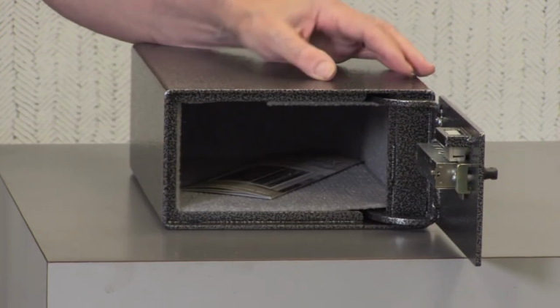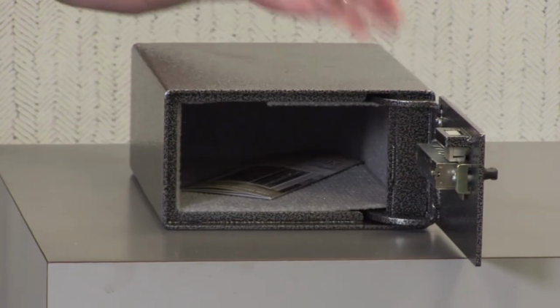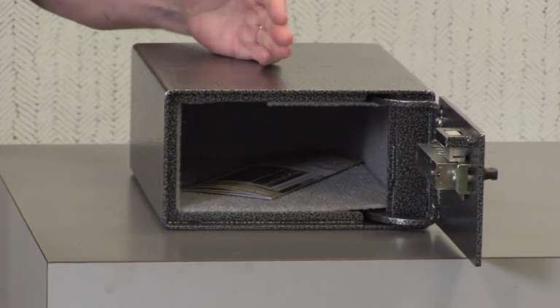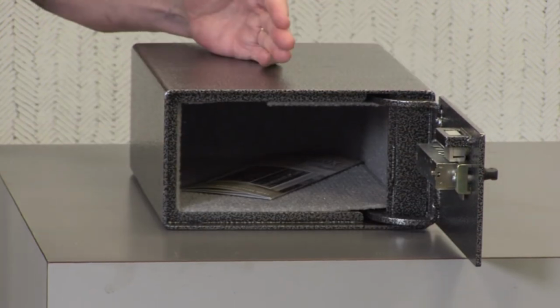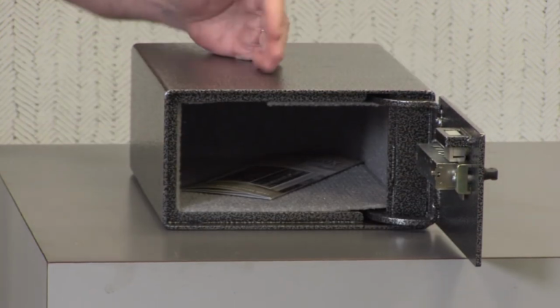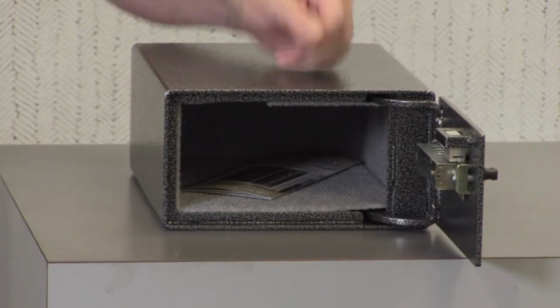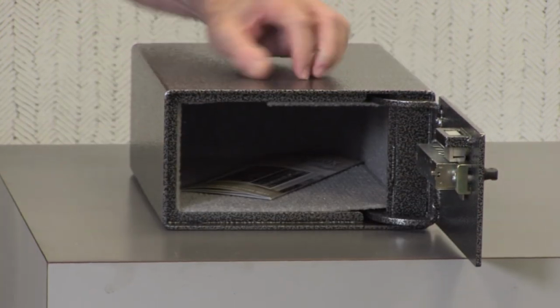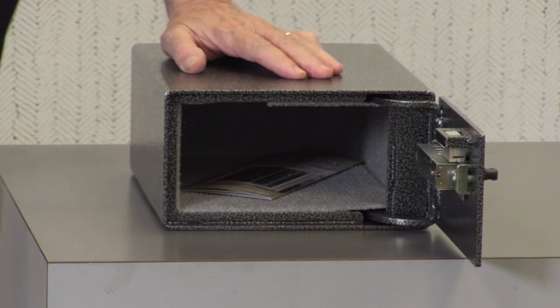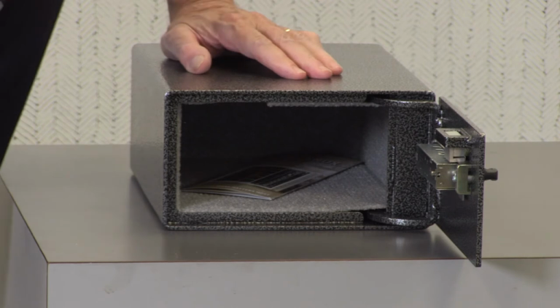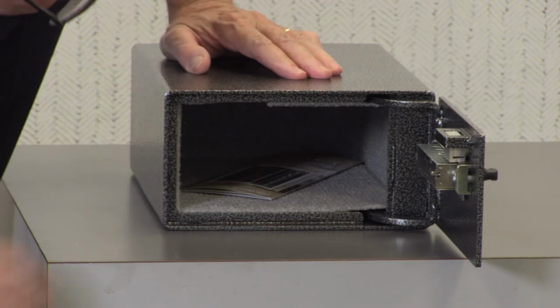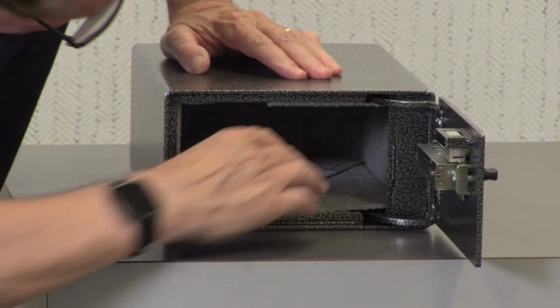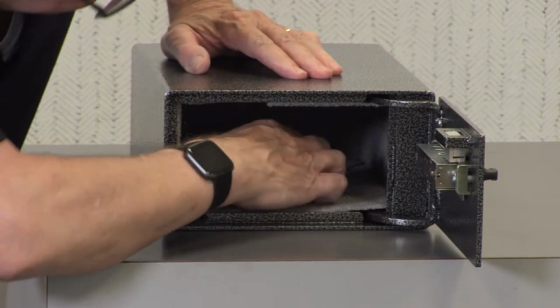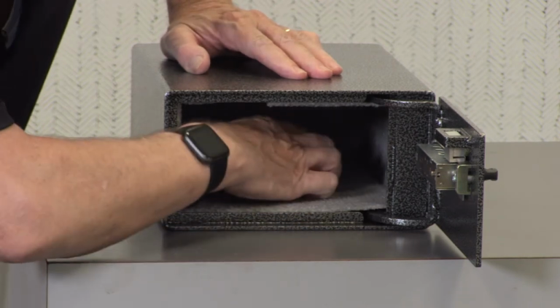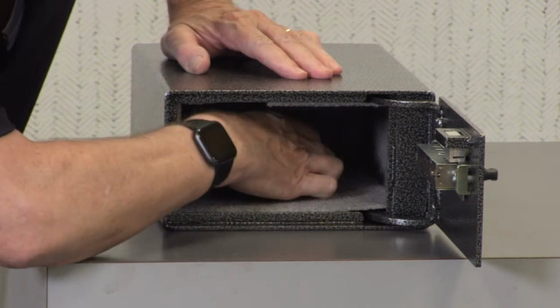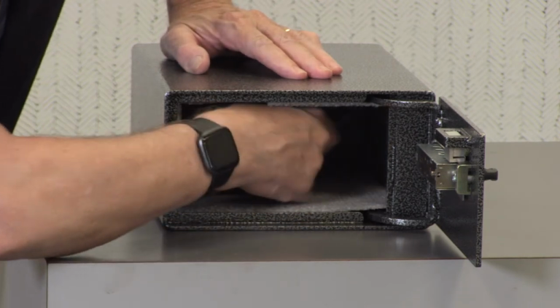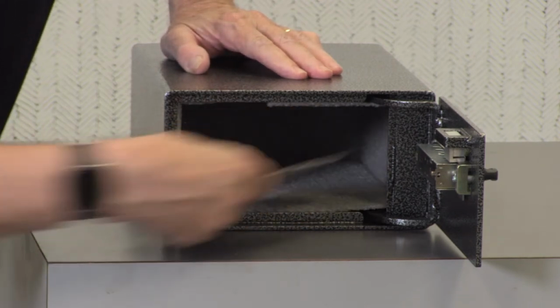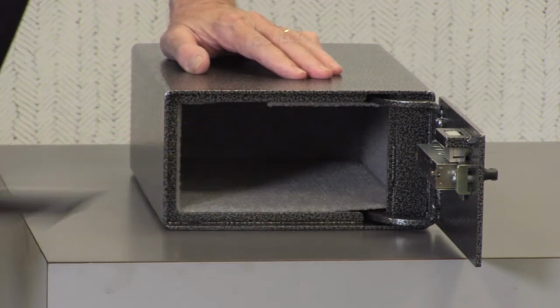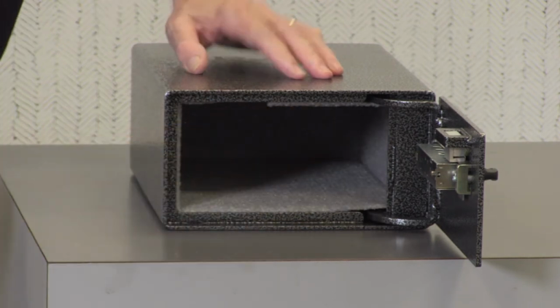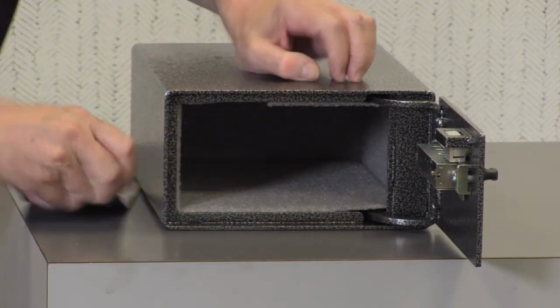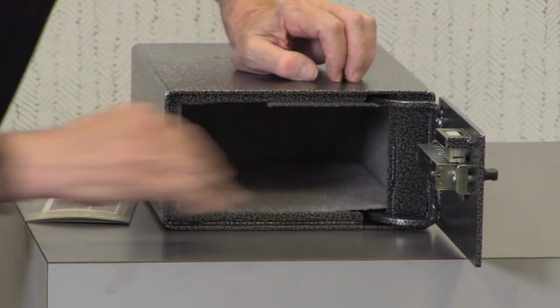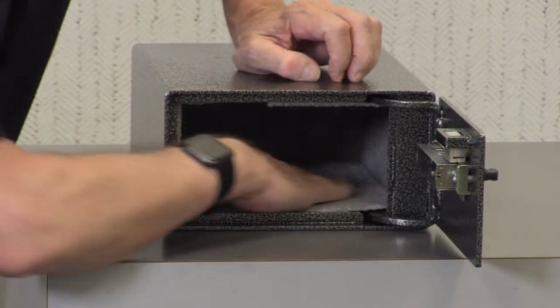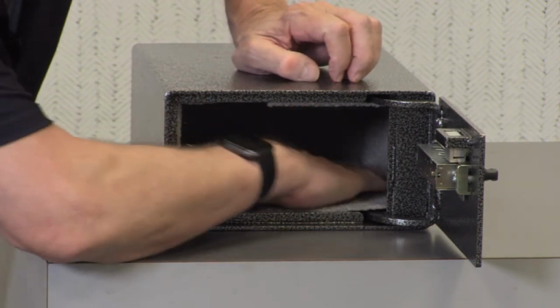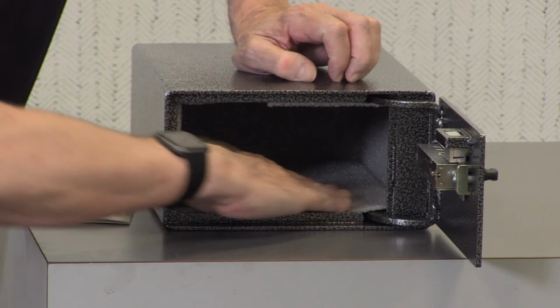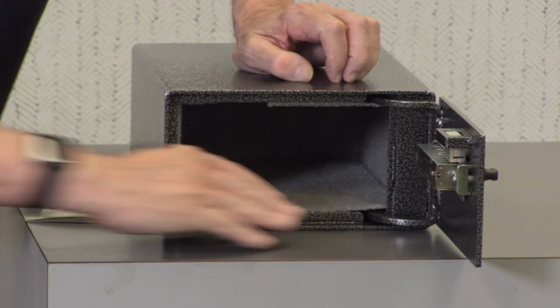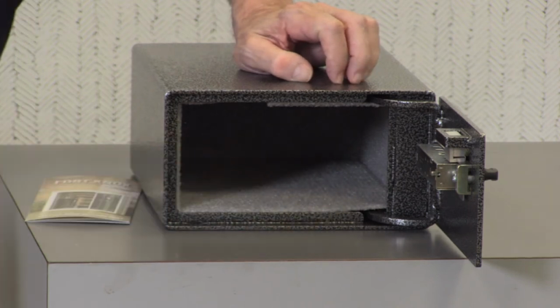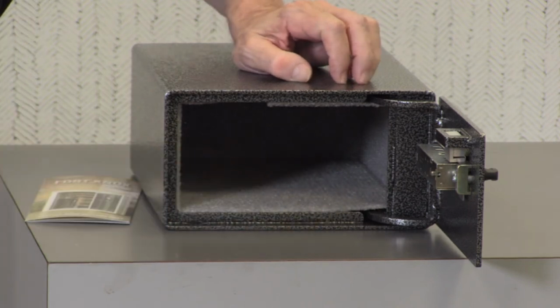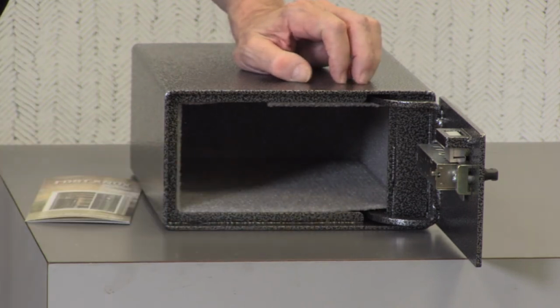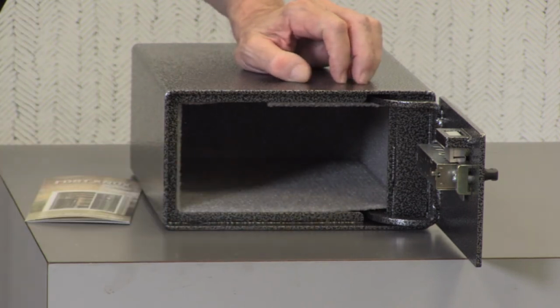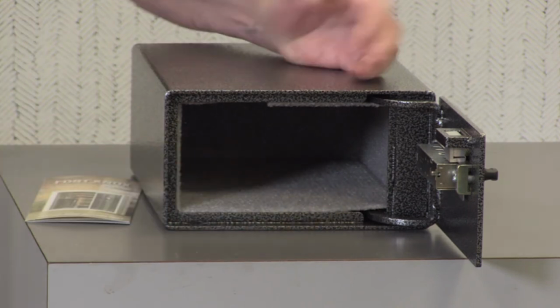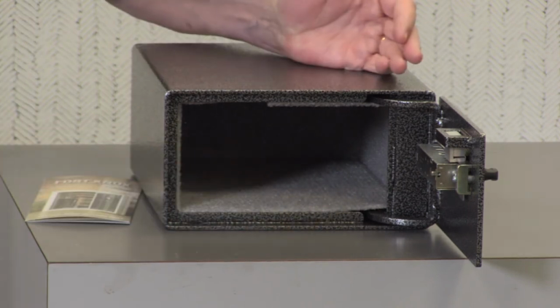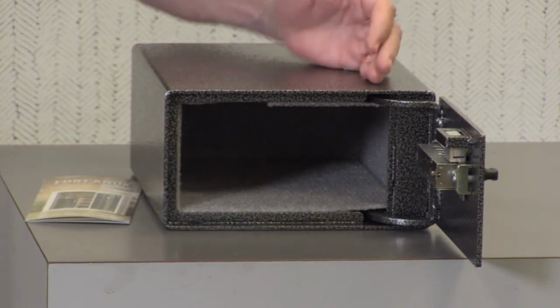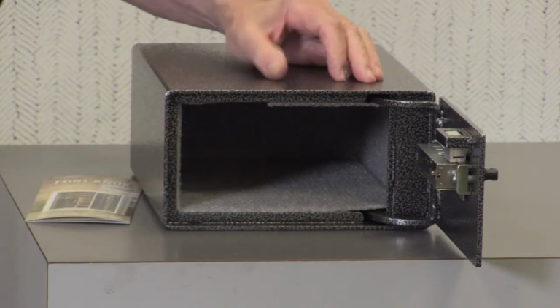It also has a lifetime warranty. Inside, you'll find very nice carpeting, which will protect the bluing on your handguns from any scratches or scrapes.